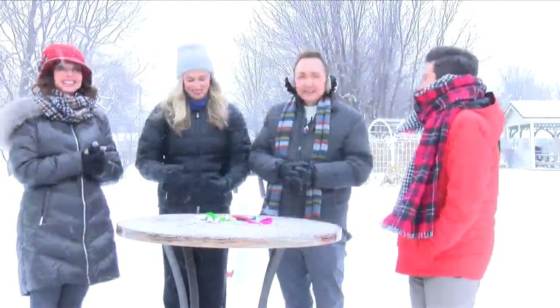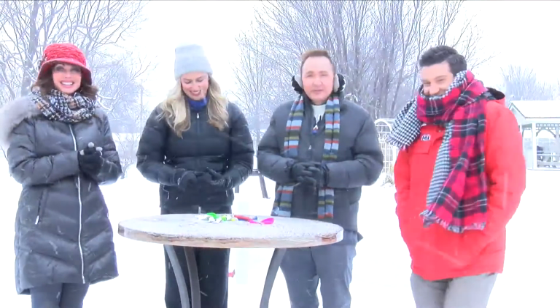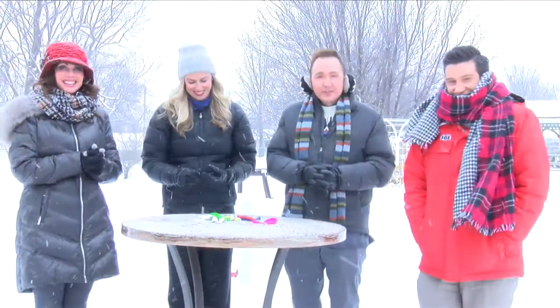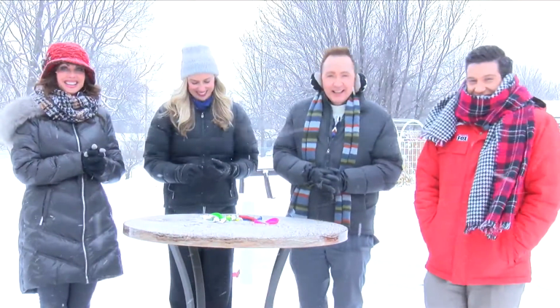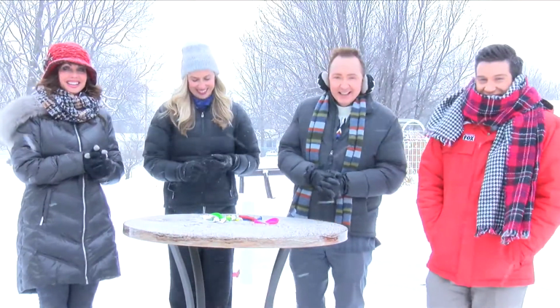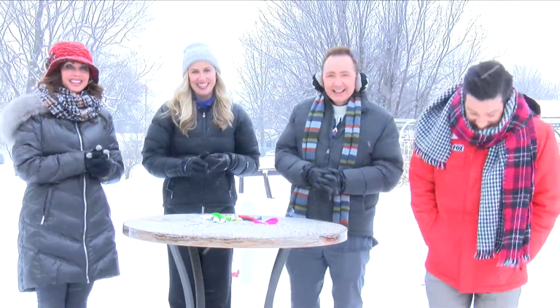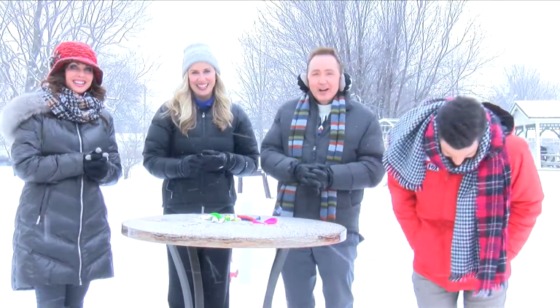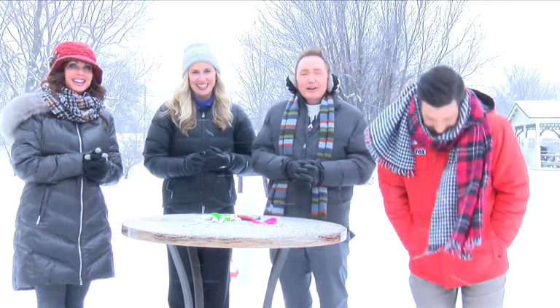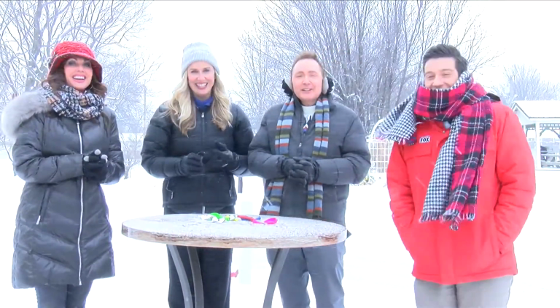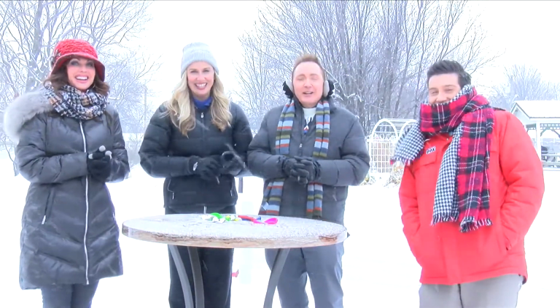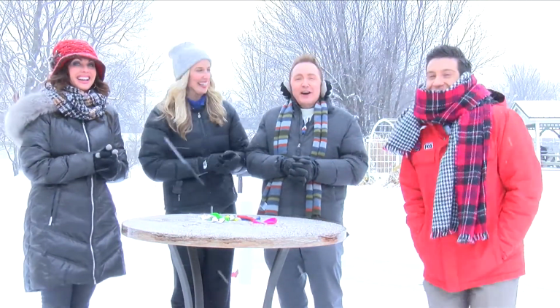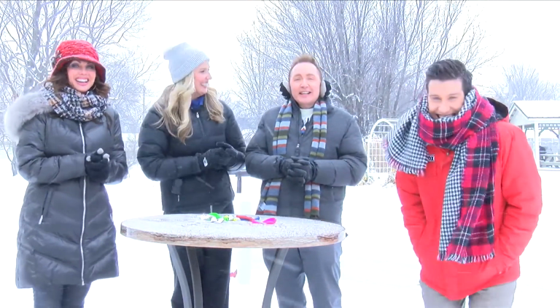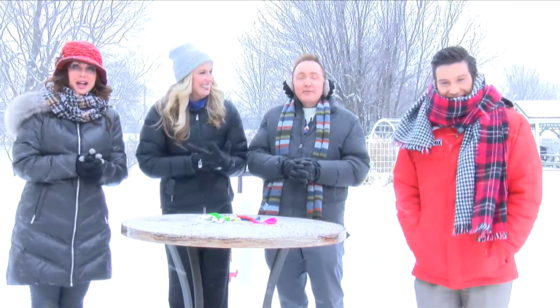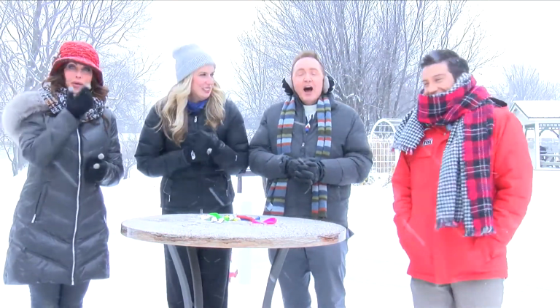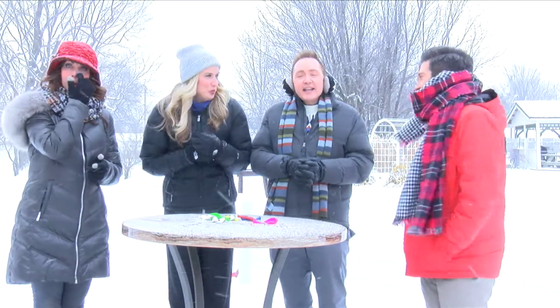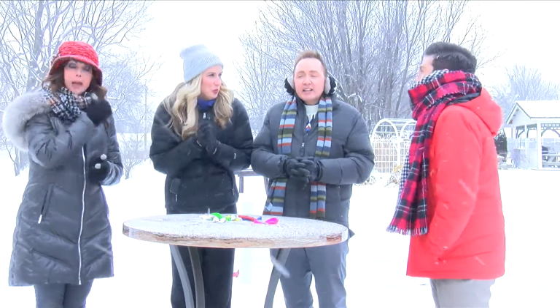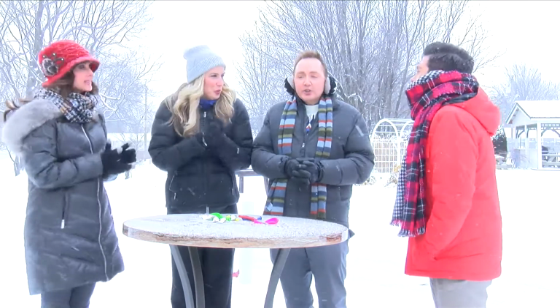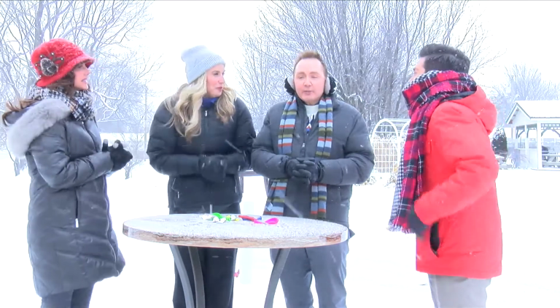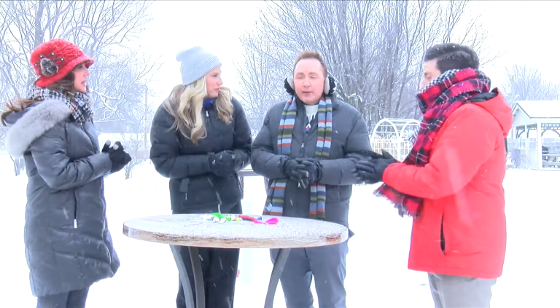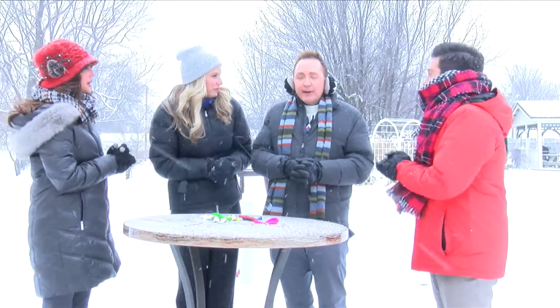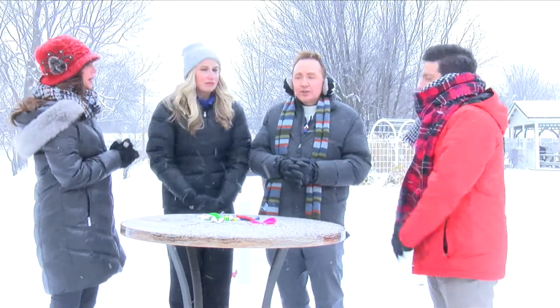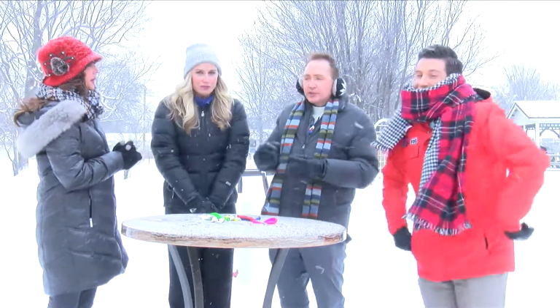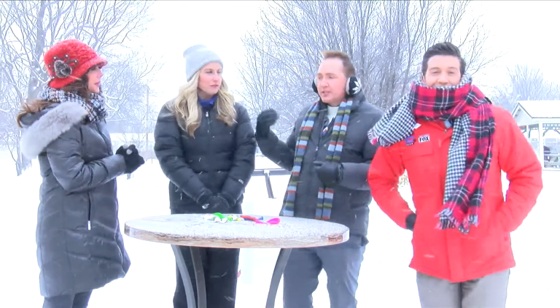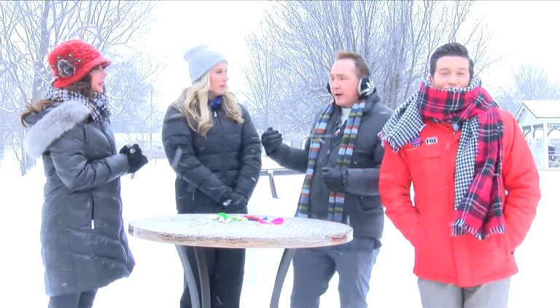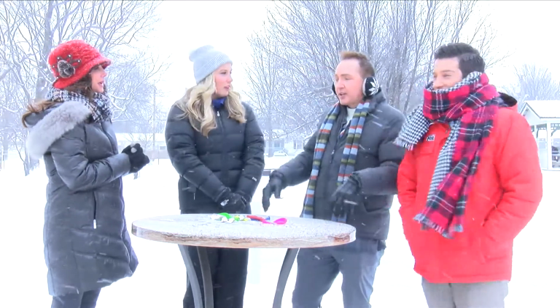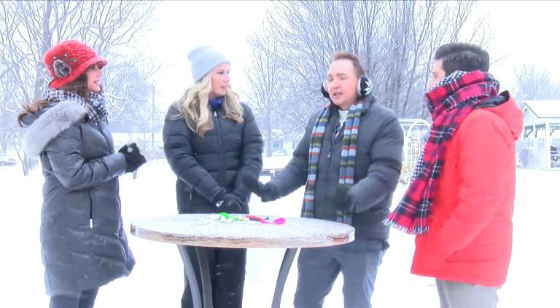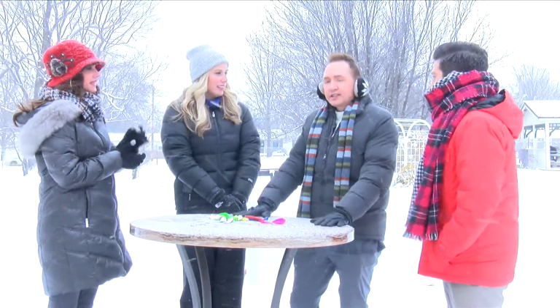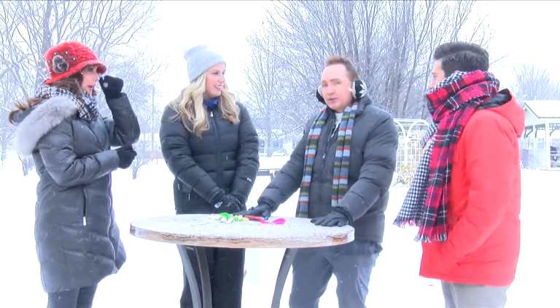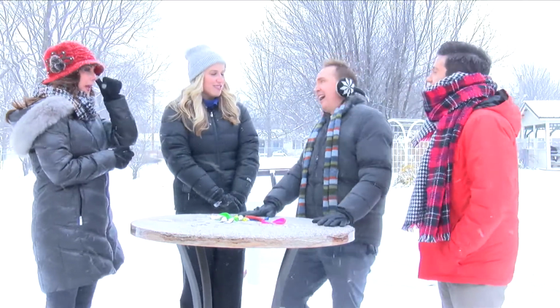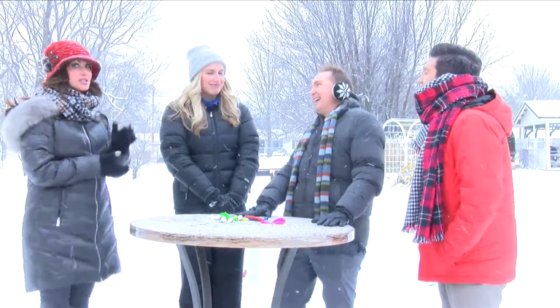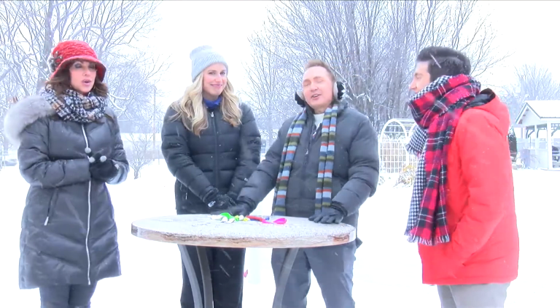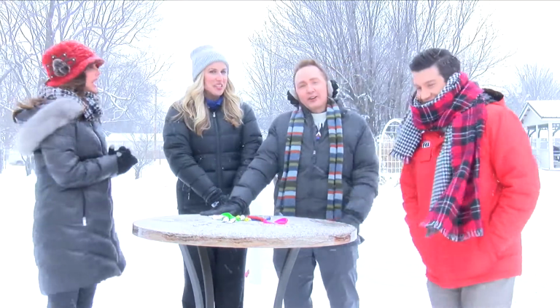So cold. Welcome back to Fox AM. Natalie, you just said right before we came back on, you just took the words out of my mouth — it's so cold.